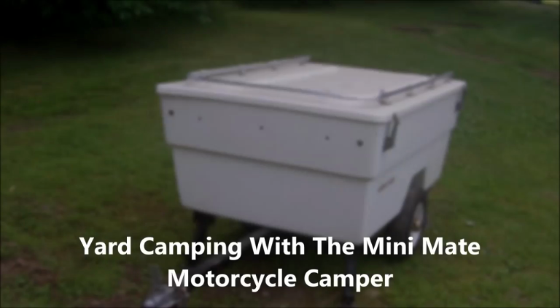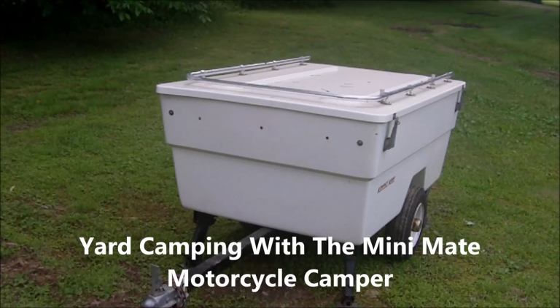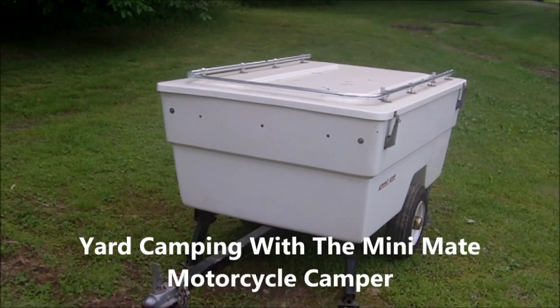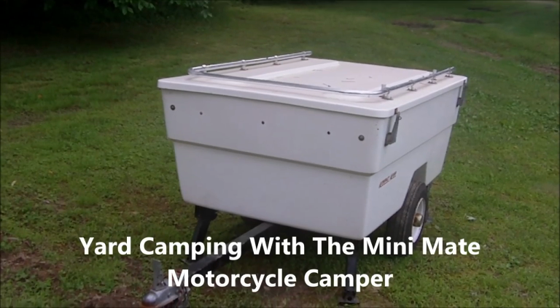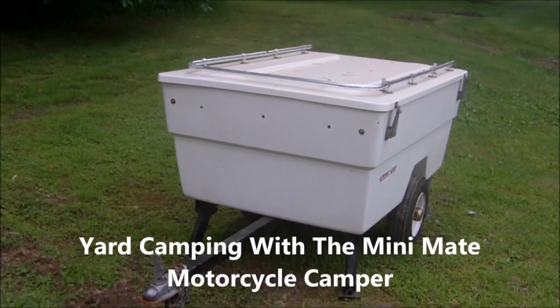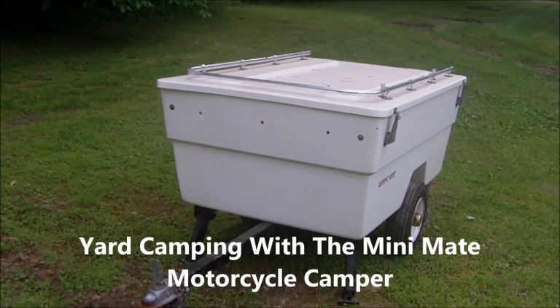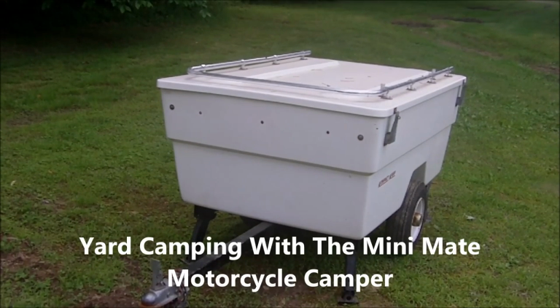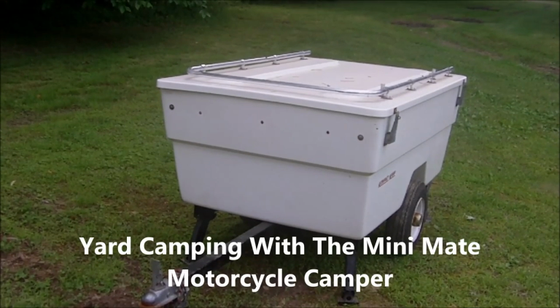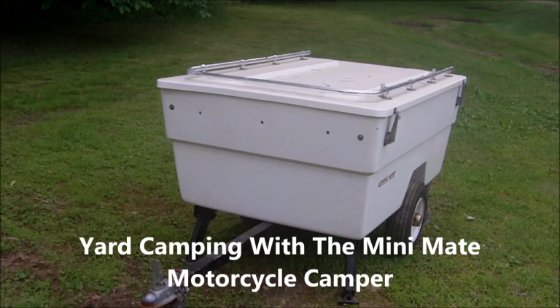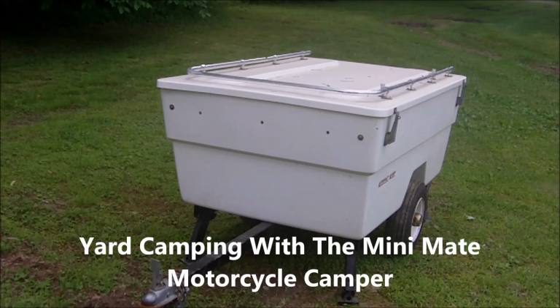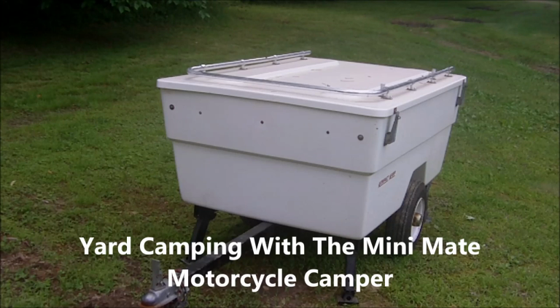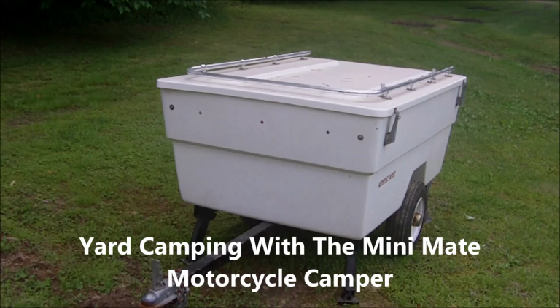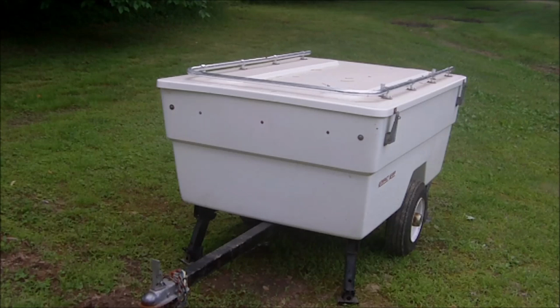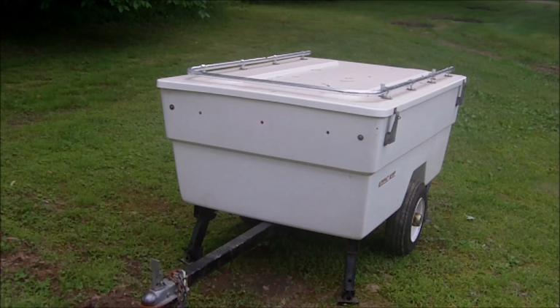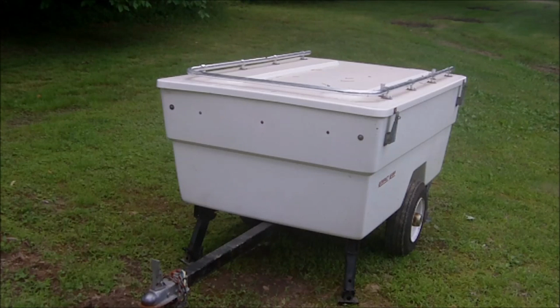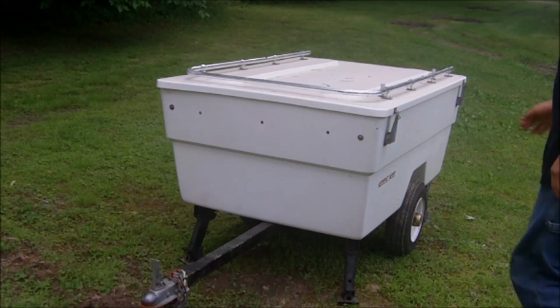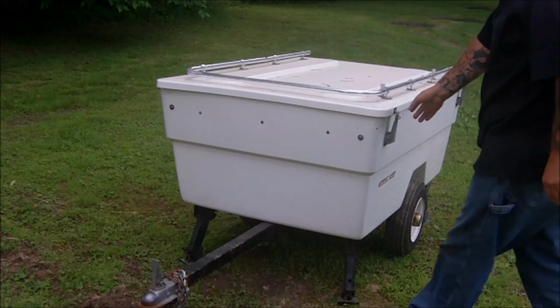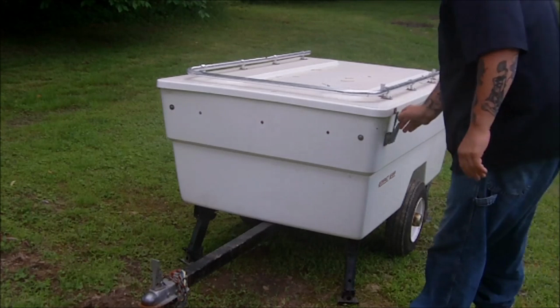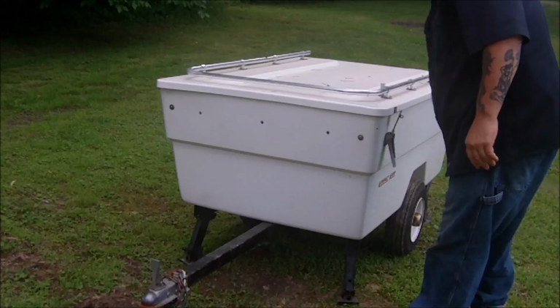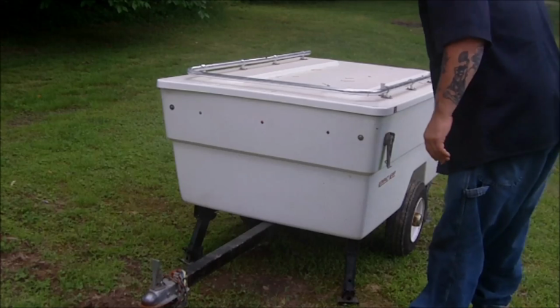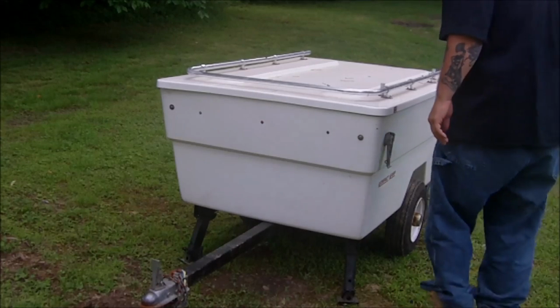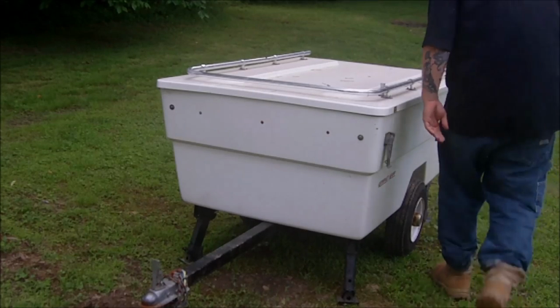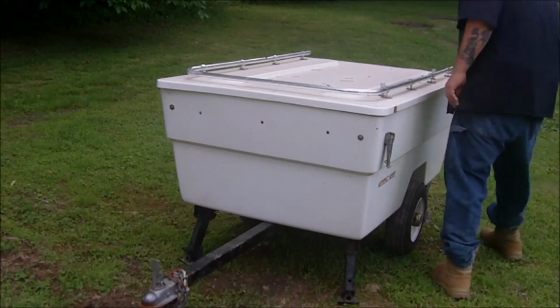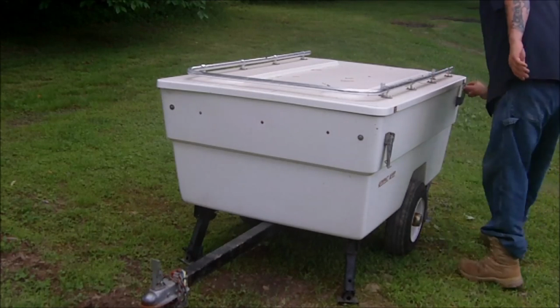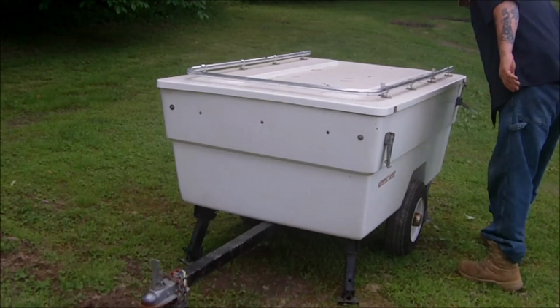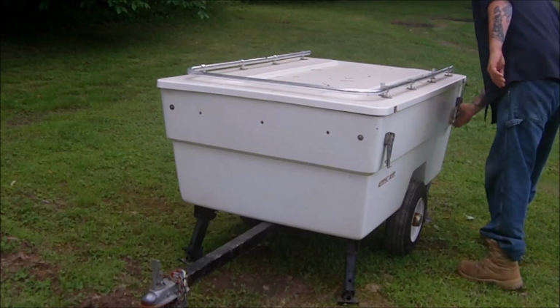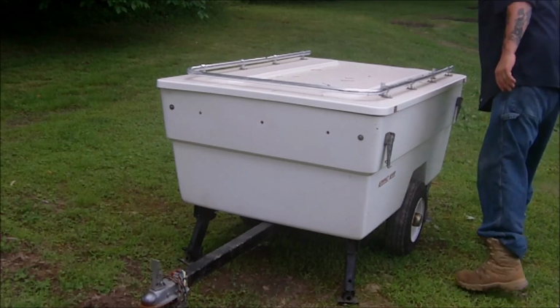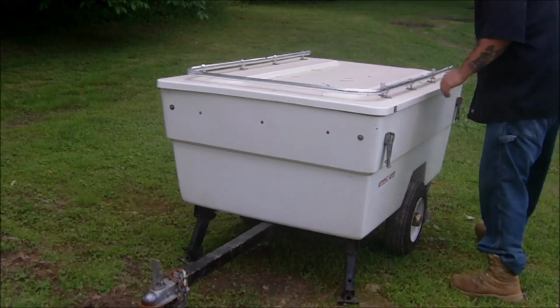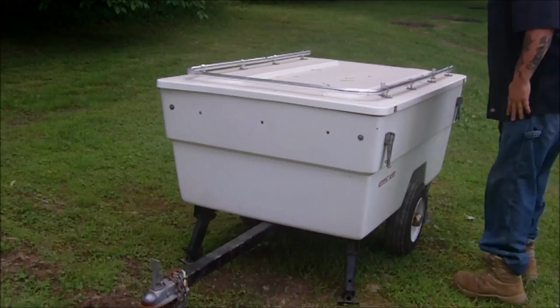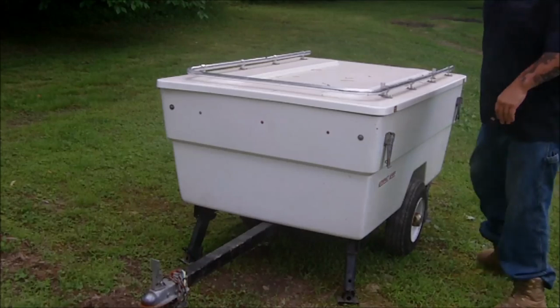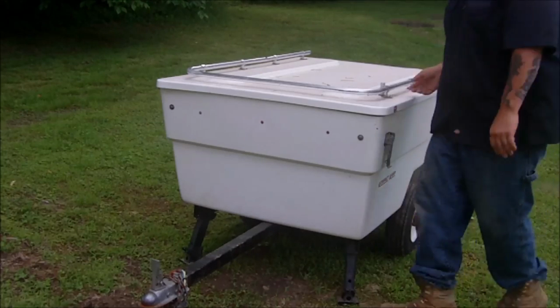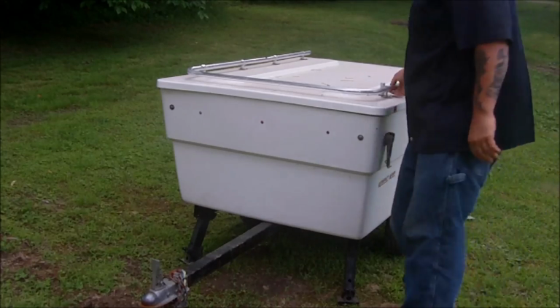Howdy YouTubers! Decent day today. I figured I'd get out the camper for a little bit of yard camping. Ain't had it open this year, so let's see the condition everything's in.